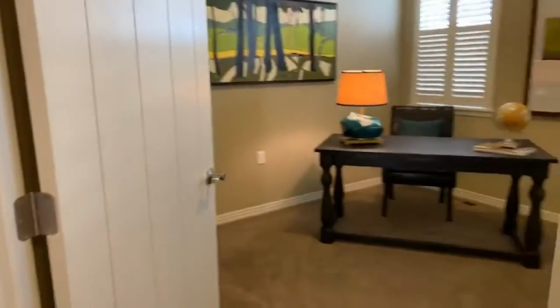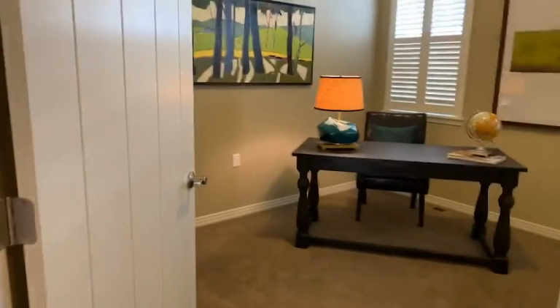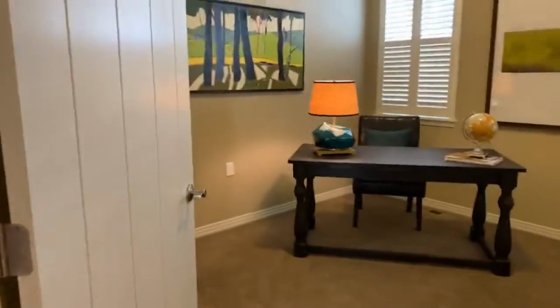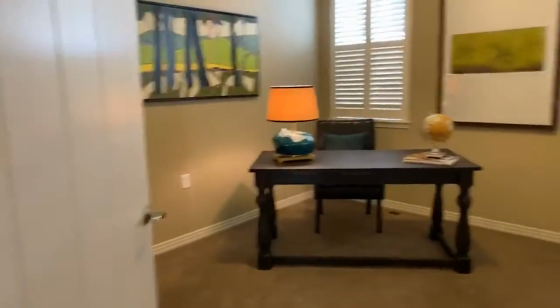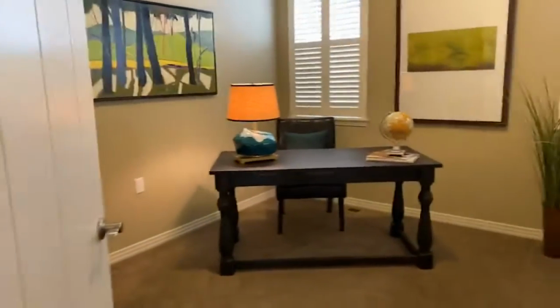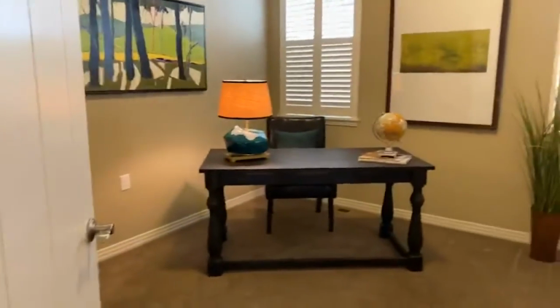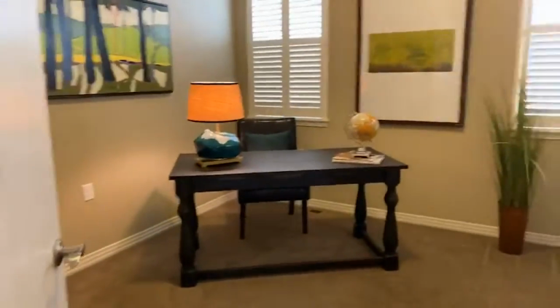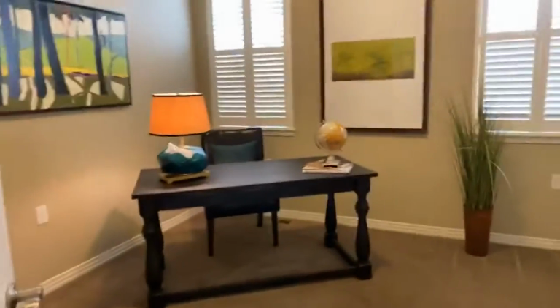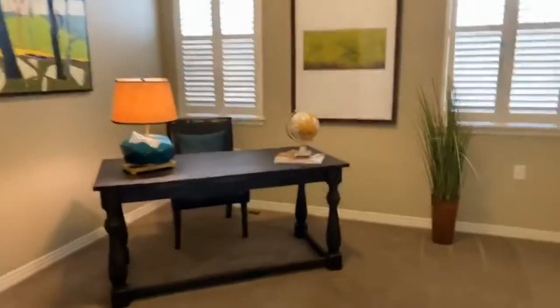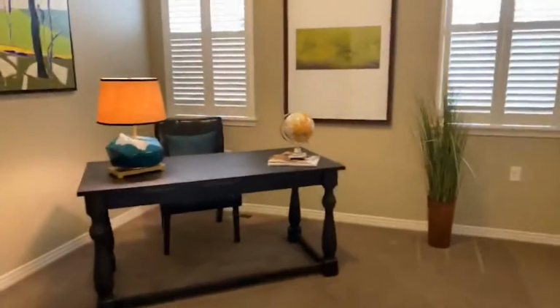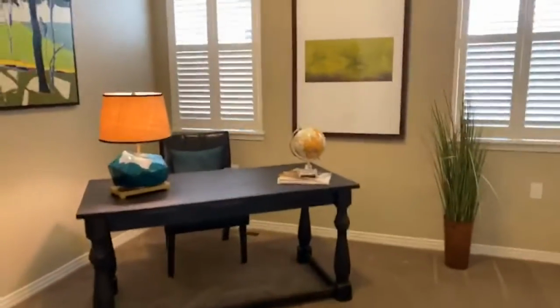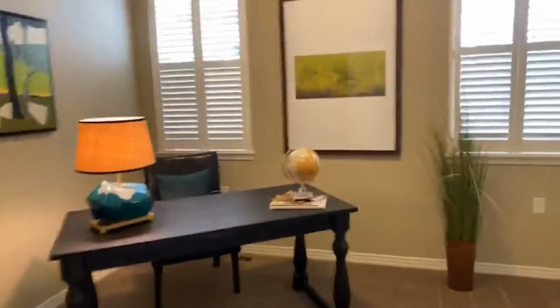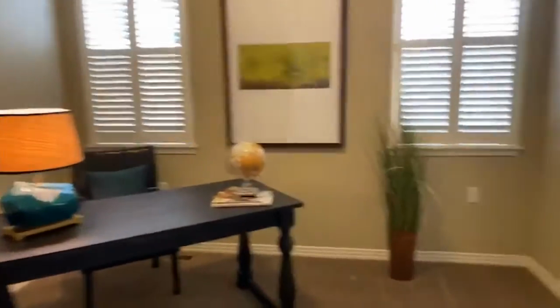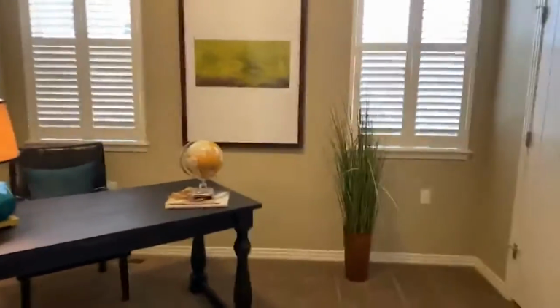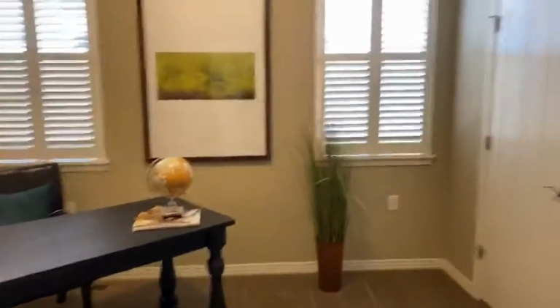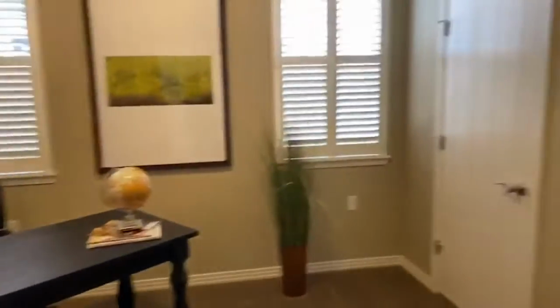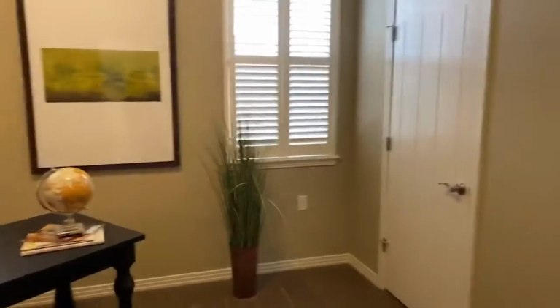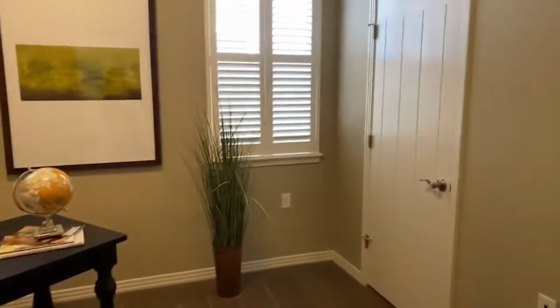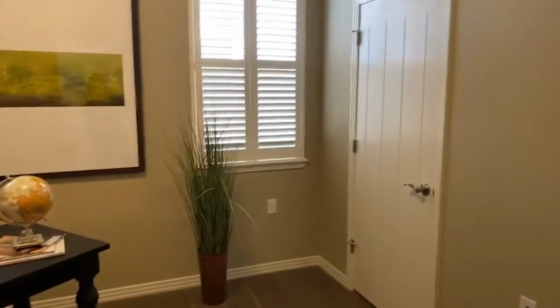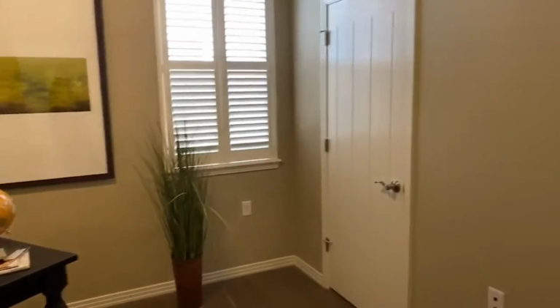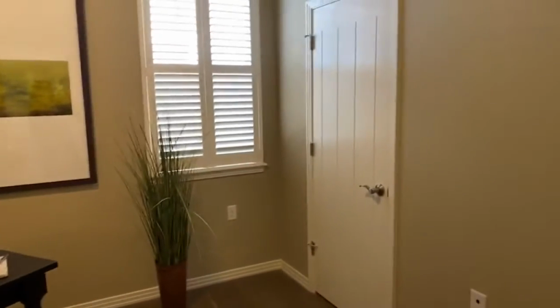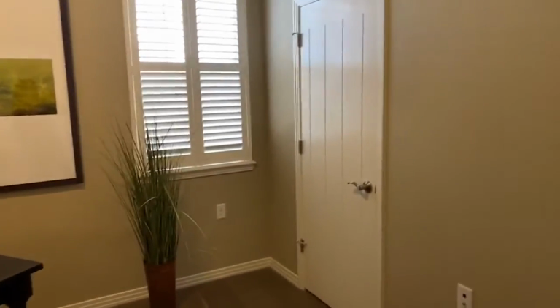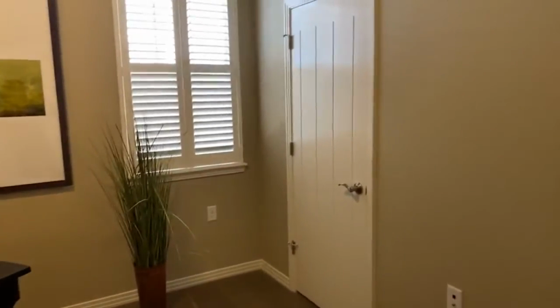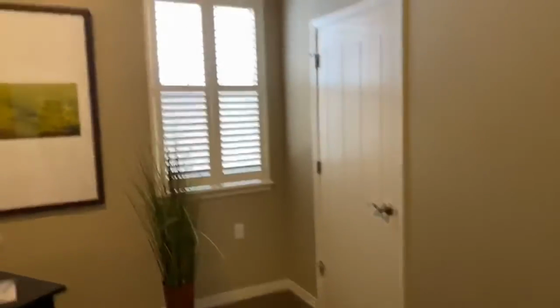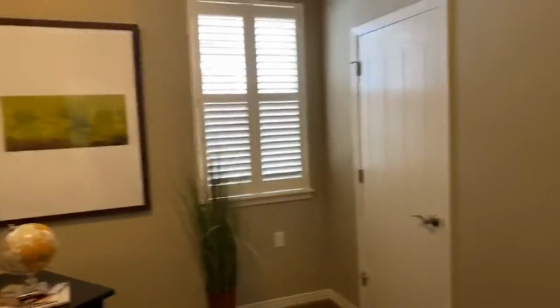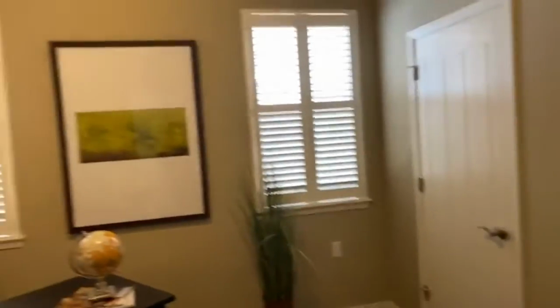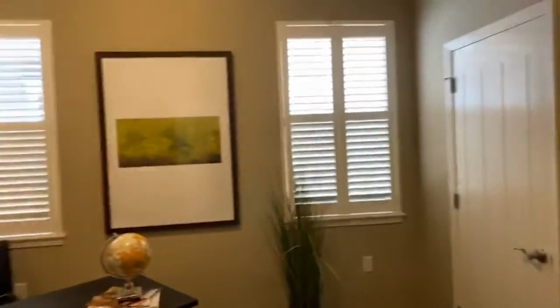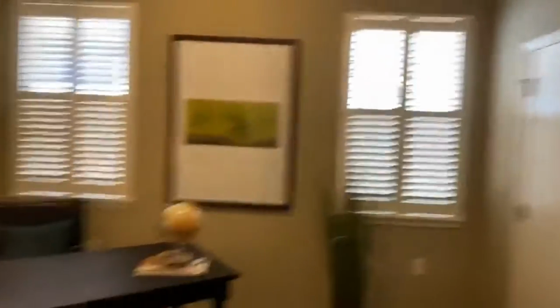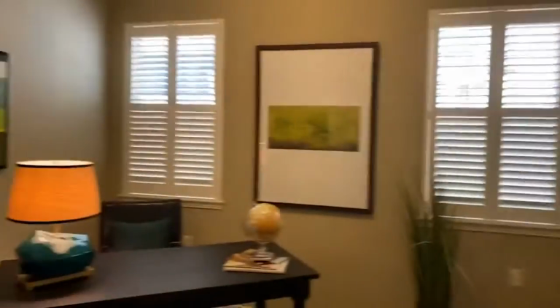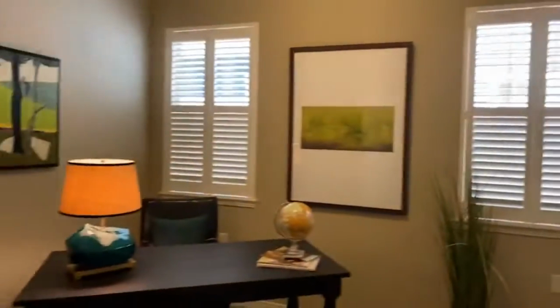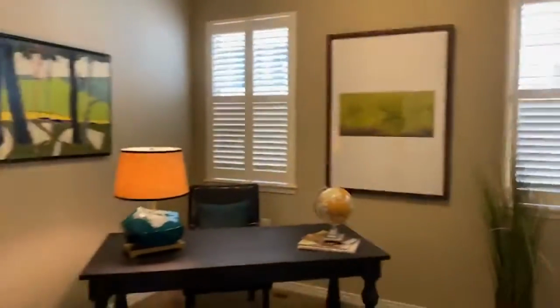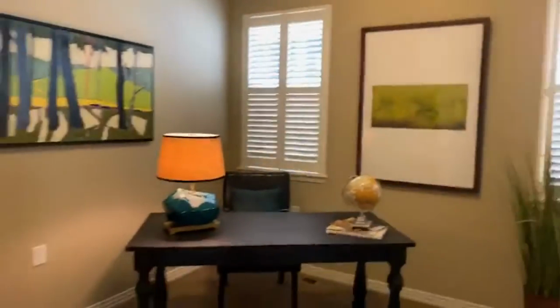Here's the study, or you could use this as a bedroom — it's big enough for sure. And a closet, plantation shutters again.